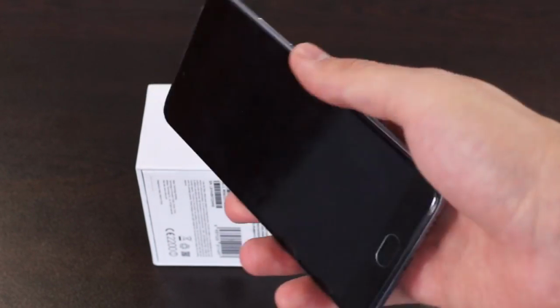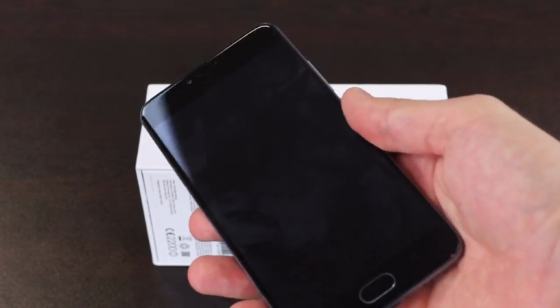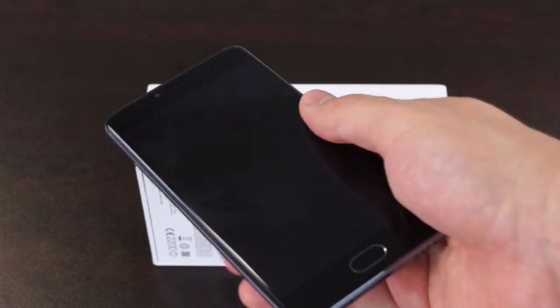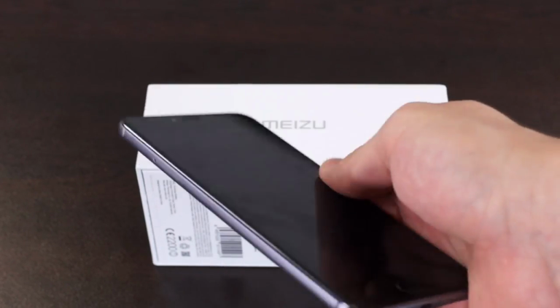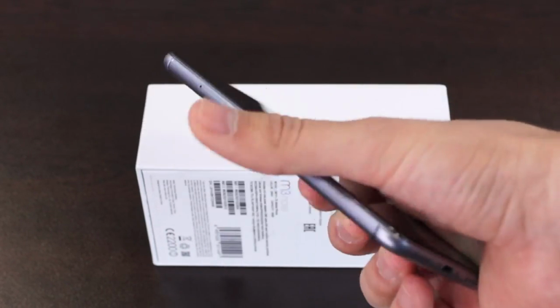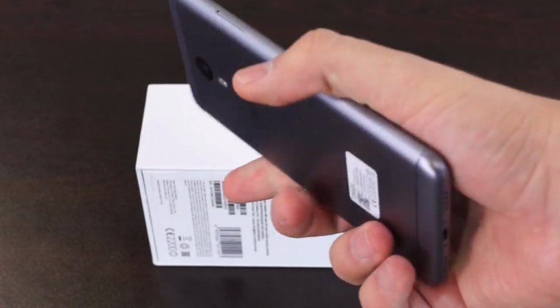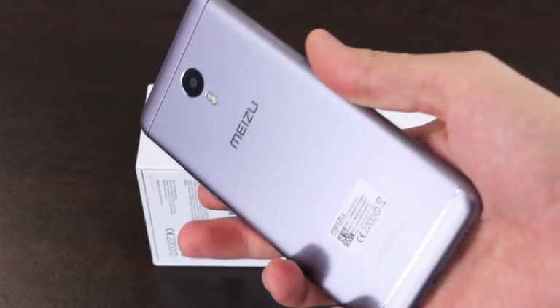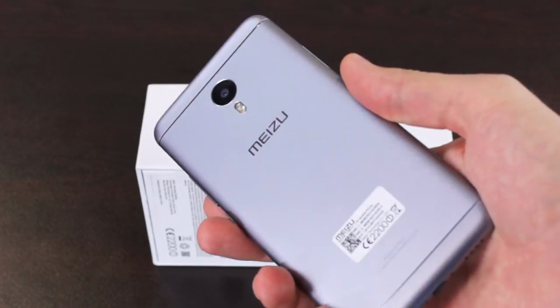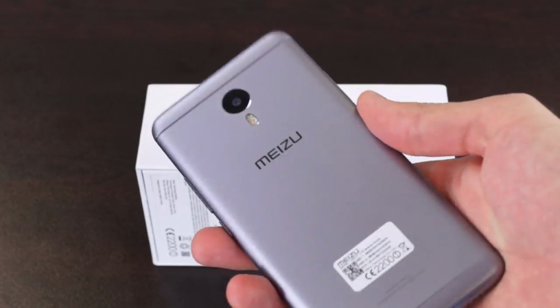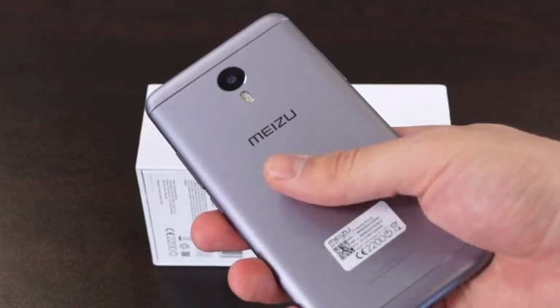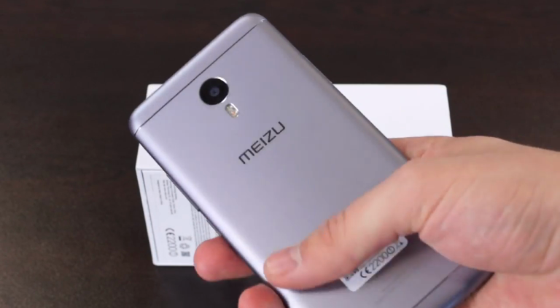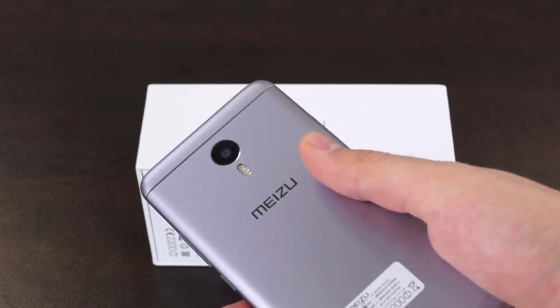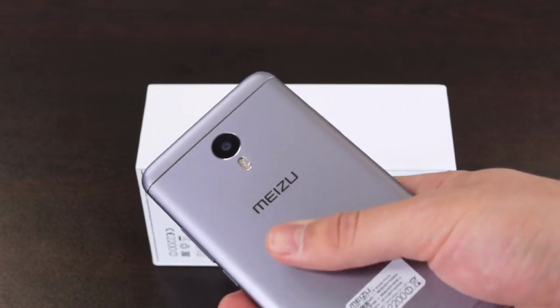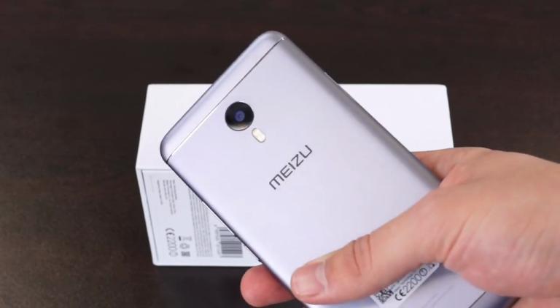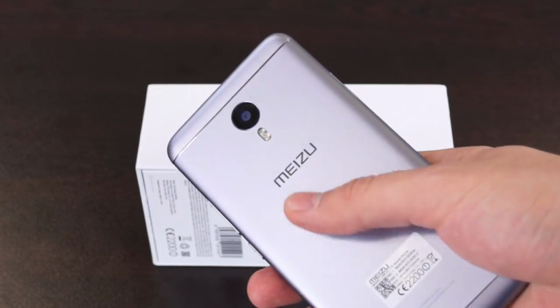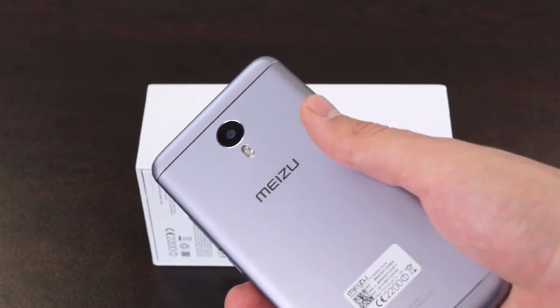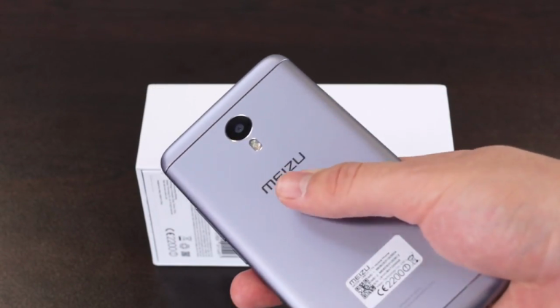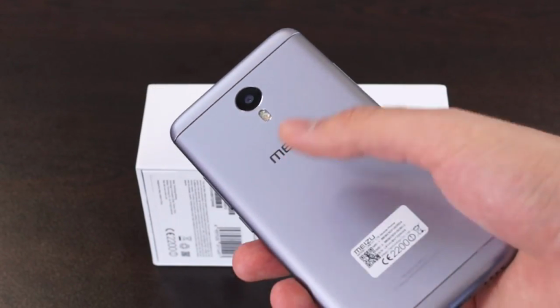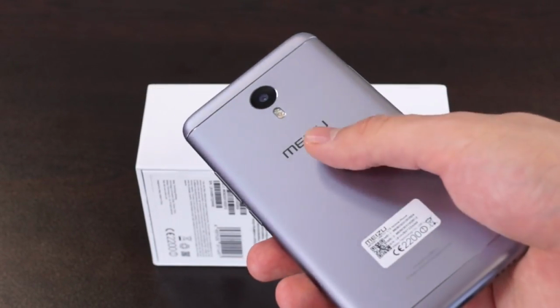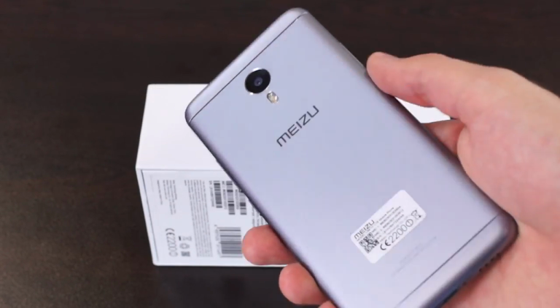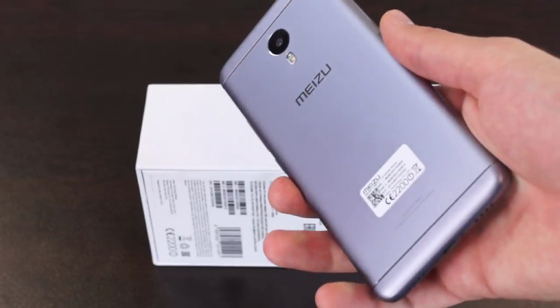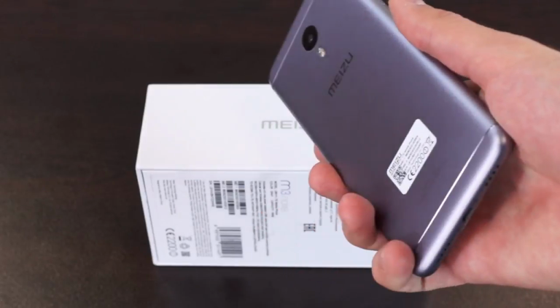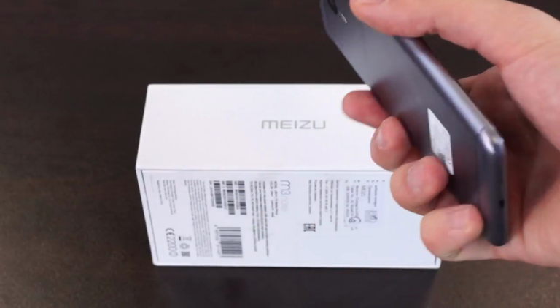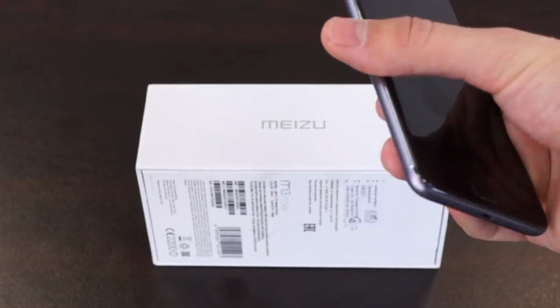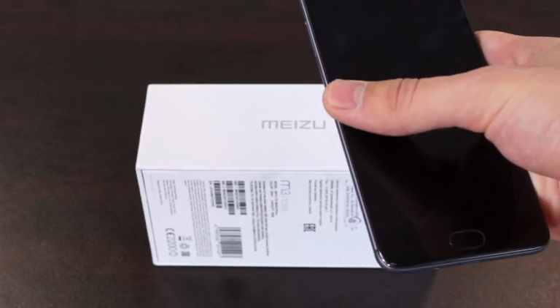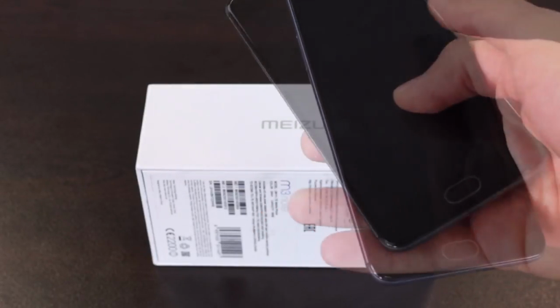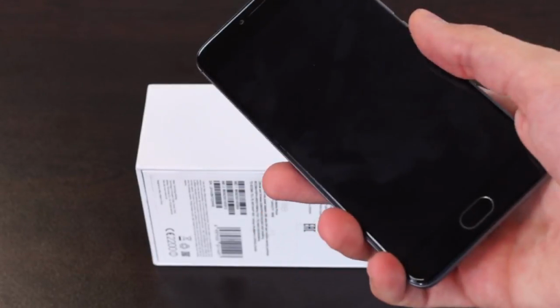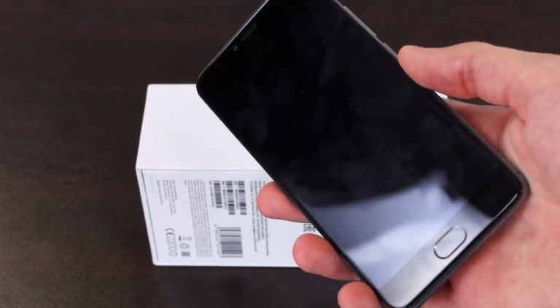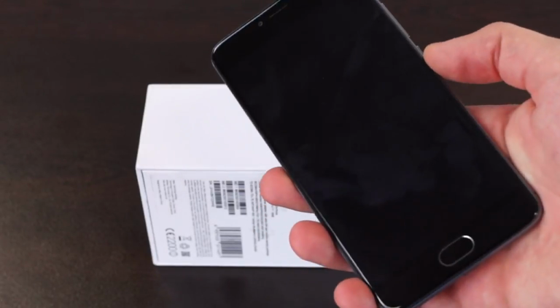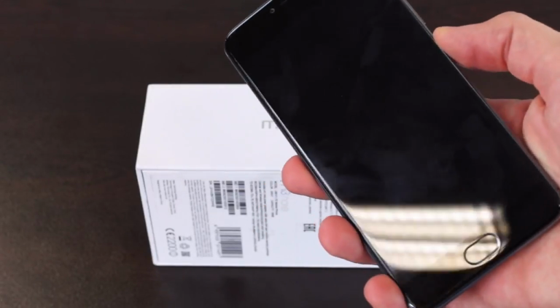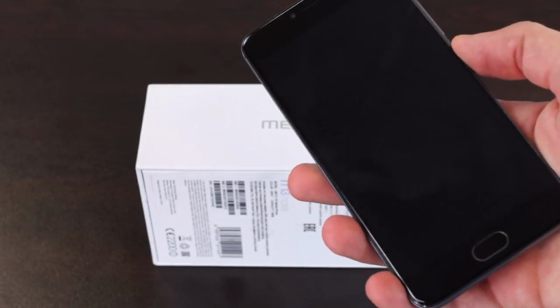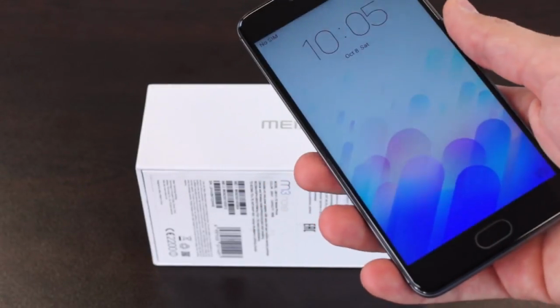Additionally on the front we have a 2.5D glass which has curved edges and it really is very stylish. It looks great and feels great in the hand.